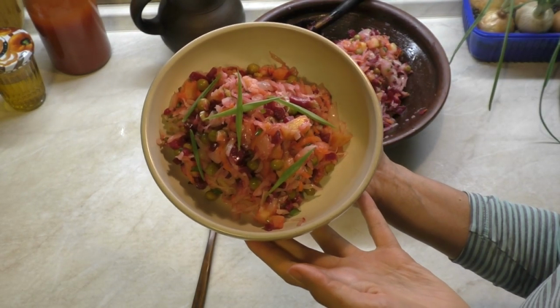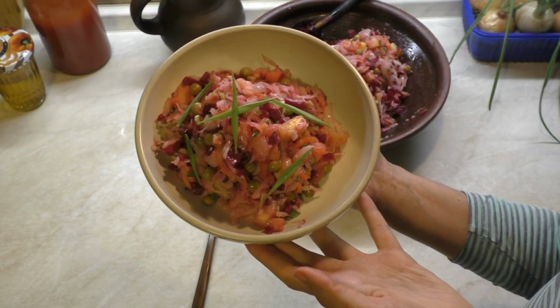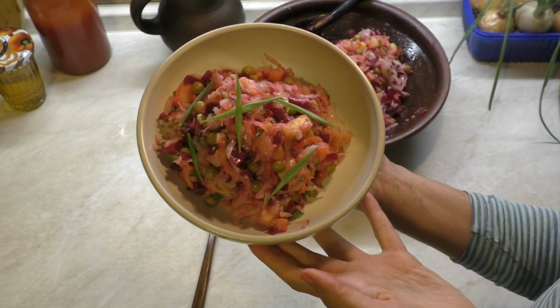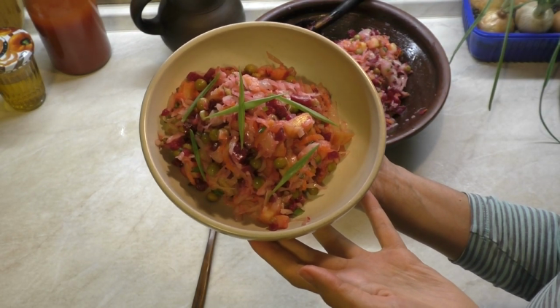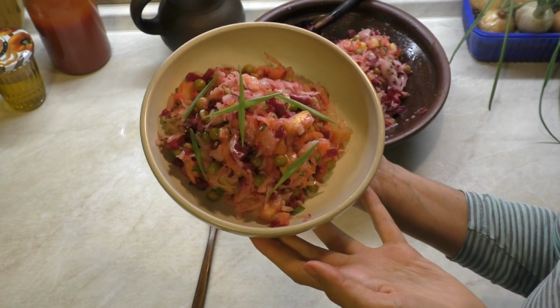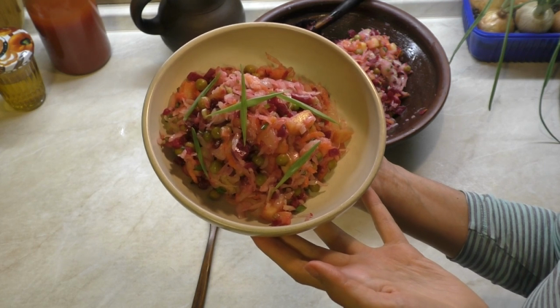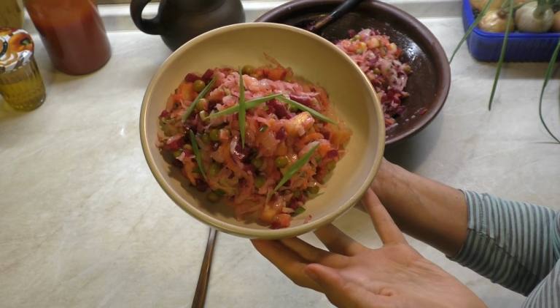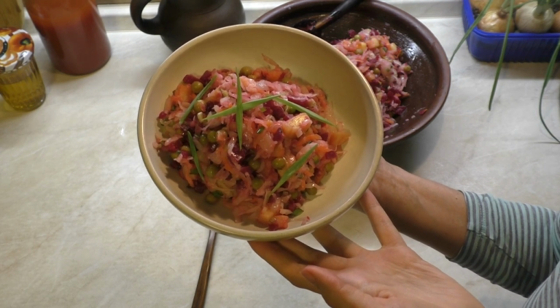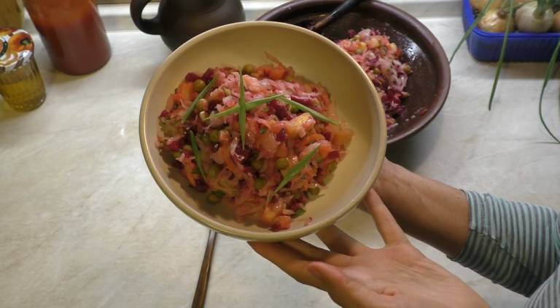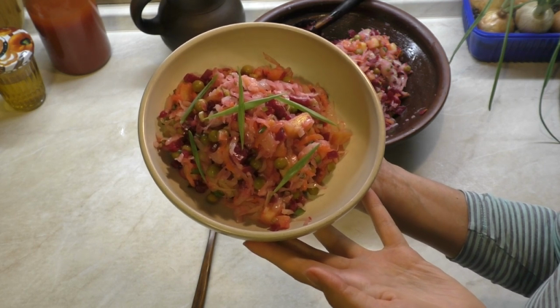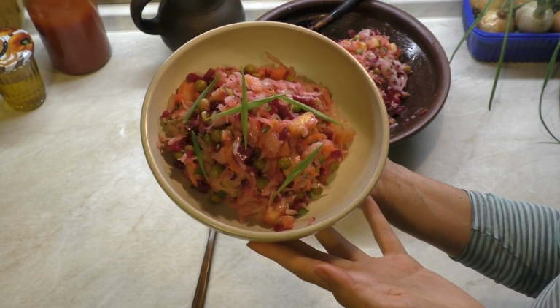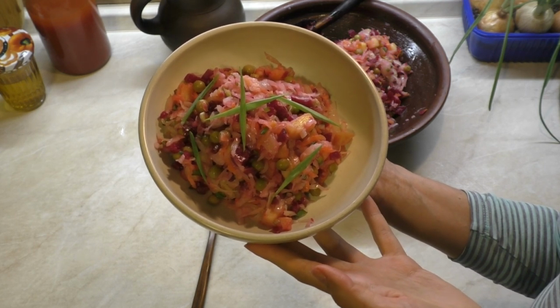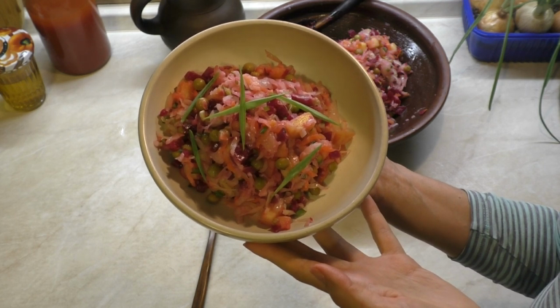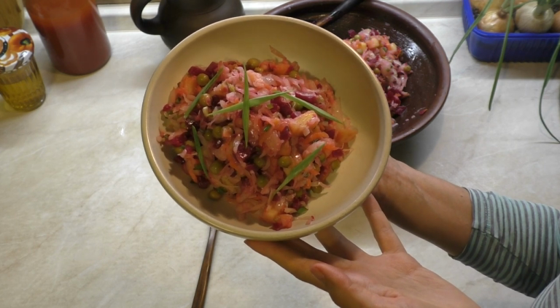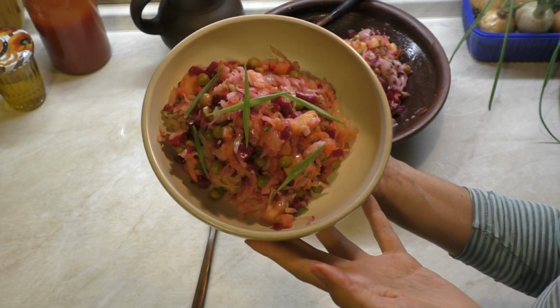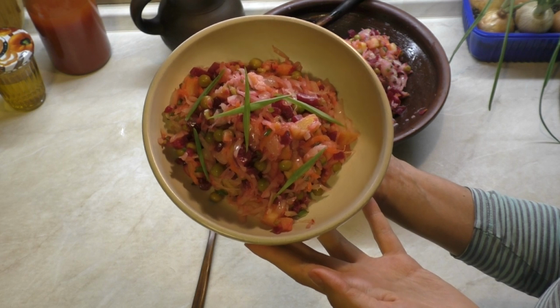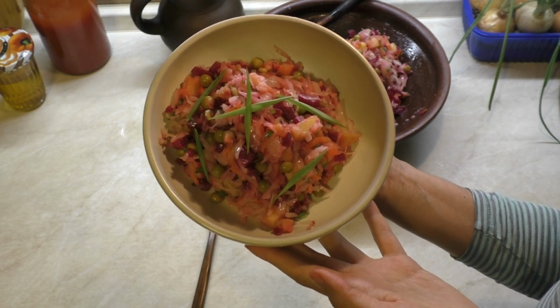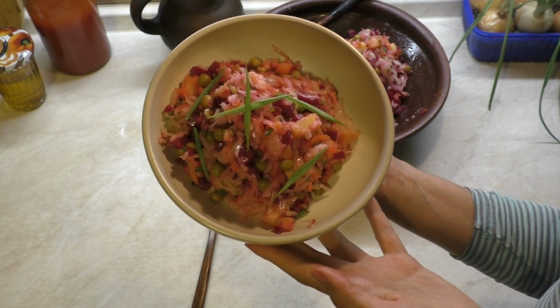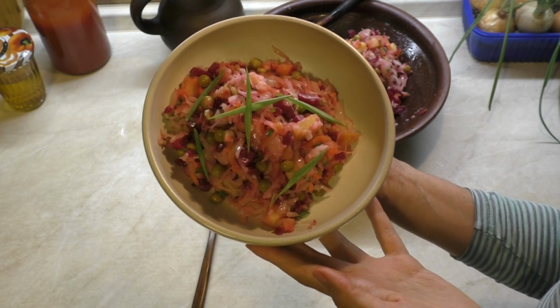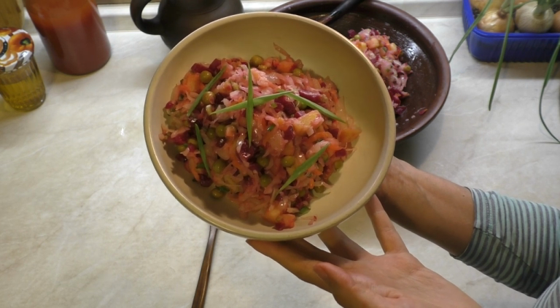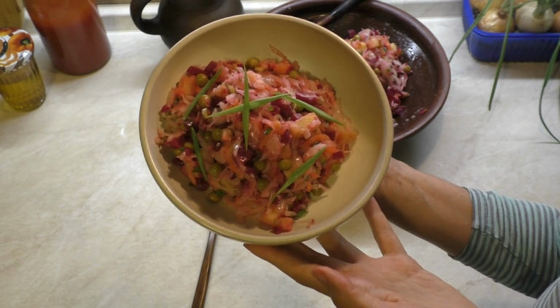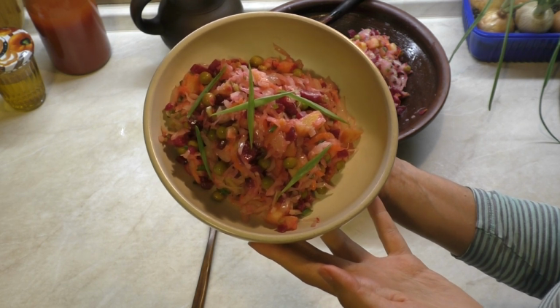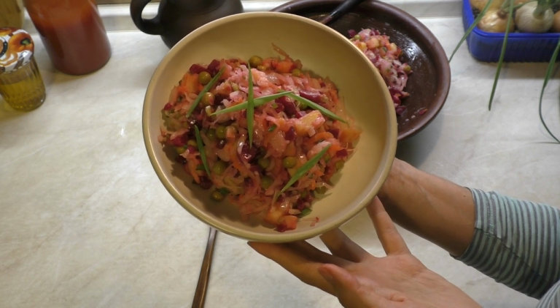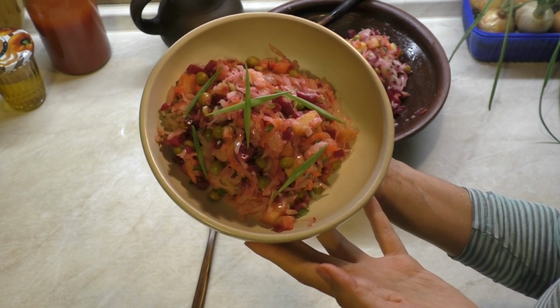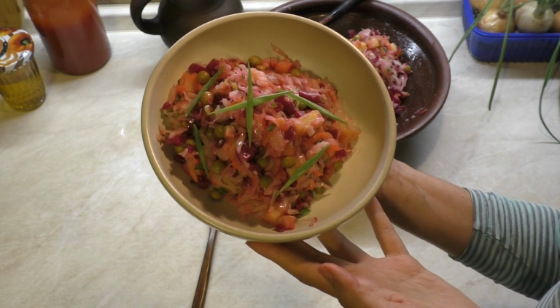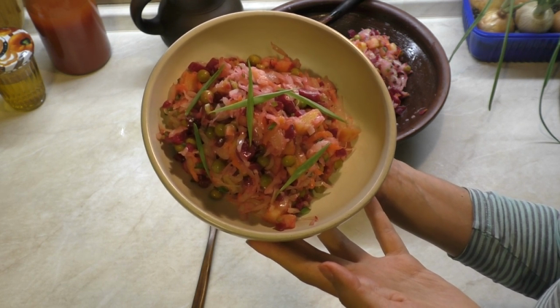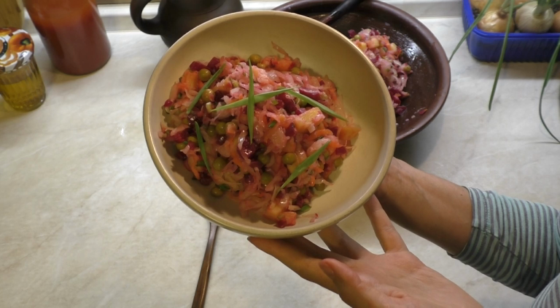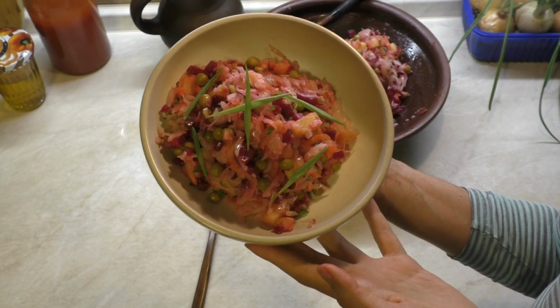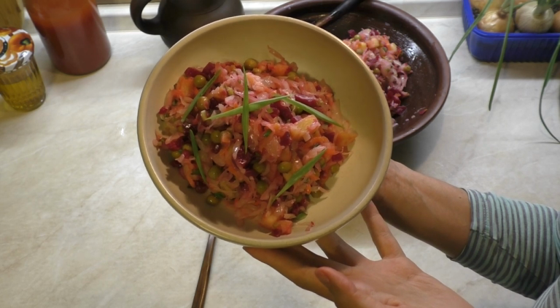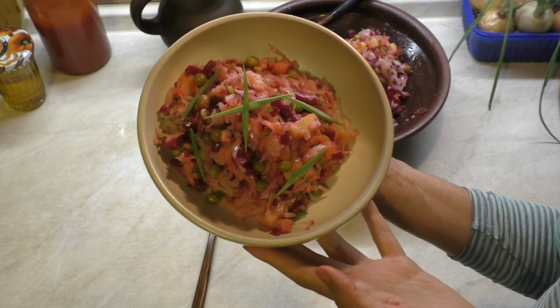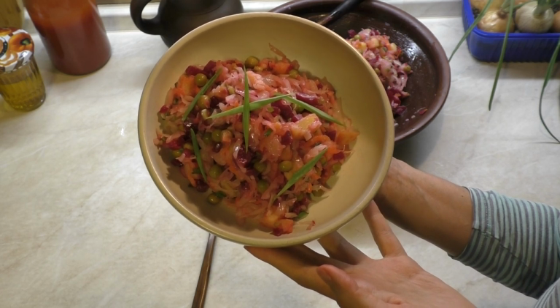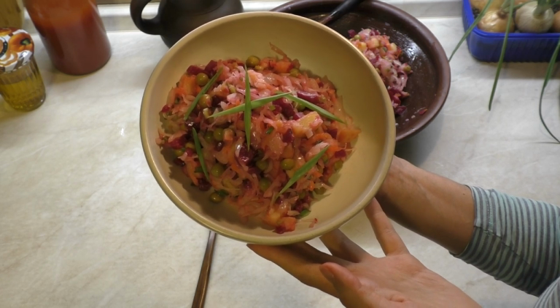Все ссылки на видео, как приготовить свеклу в собственном соку и квашеную капусту, я оставлю под этим видео в инфобоксе. Заходите, смотрите. Если вам было интересно, подписывайтесь на мой канал, не забывайте ставить колокольчик оповещения. Всем пока!